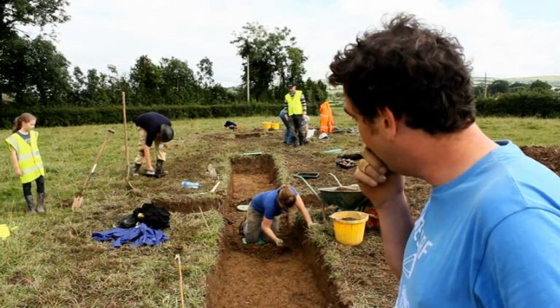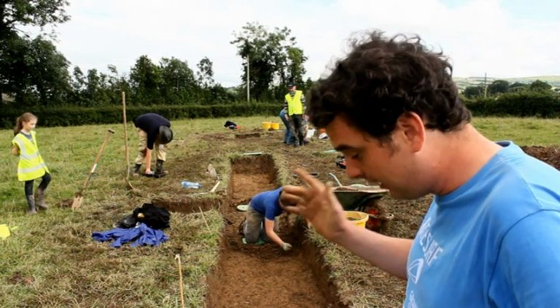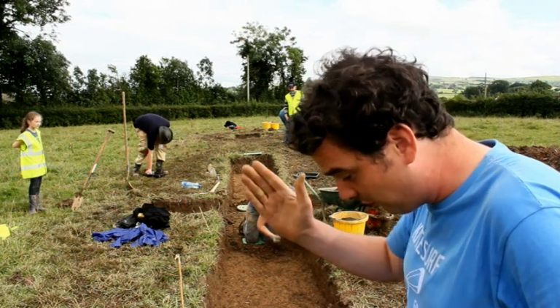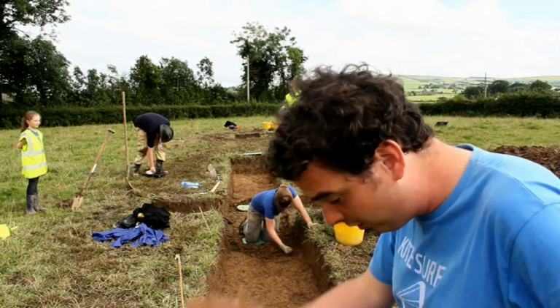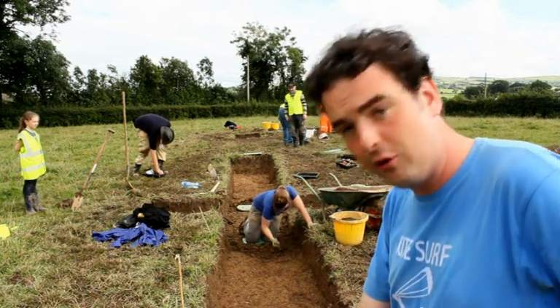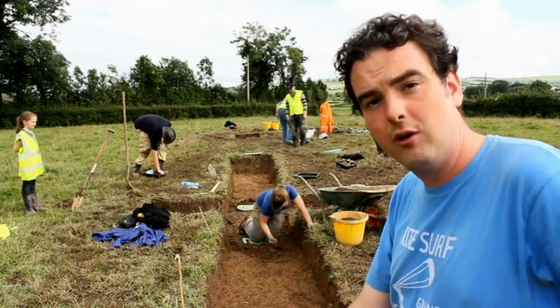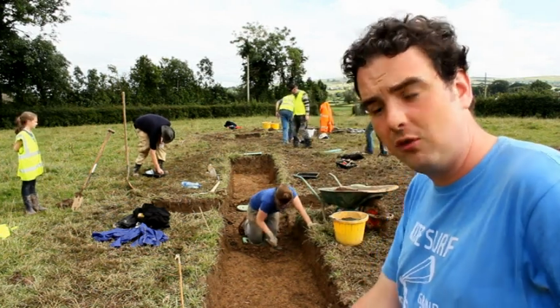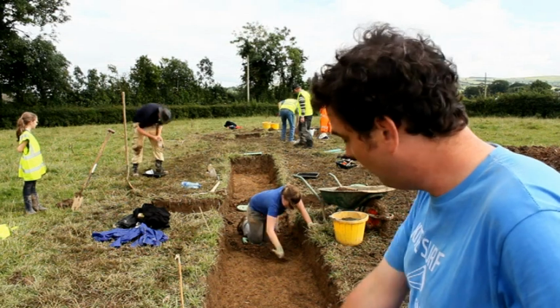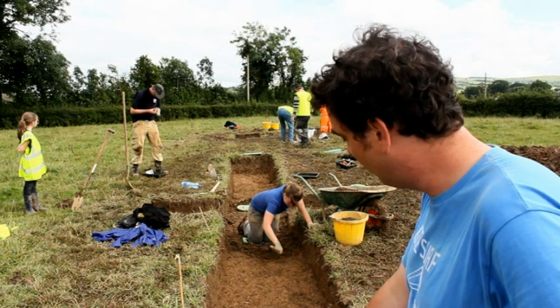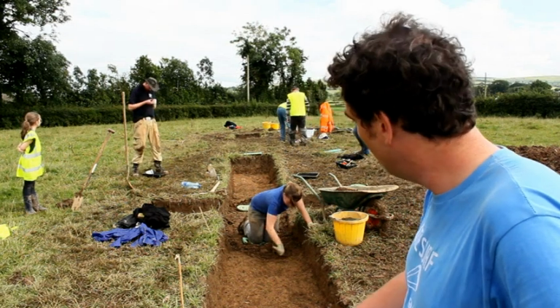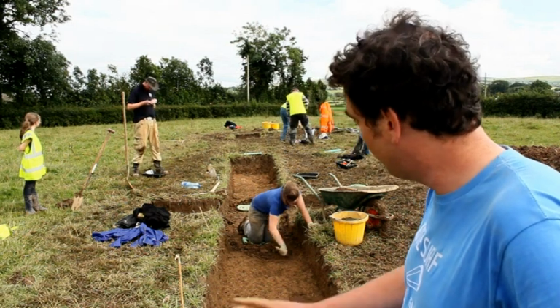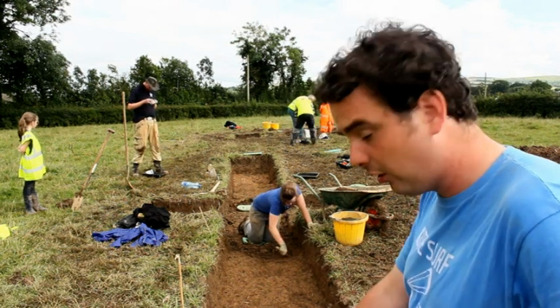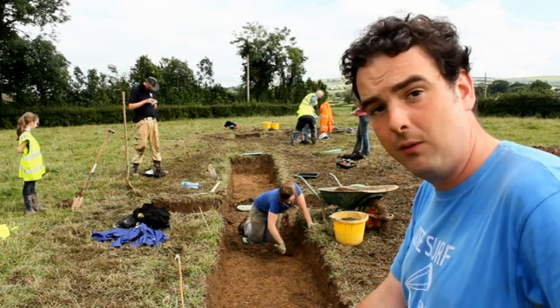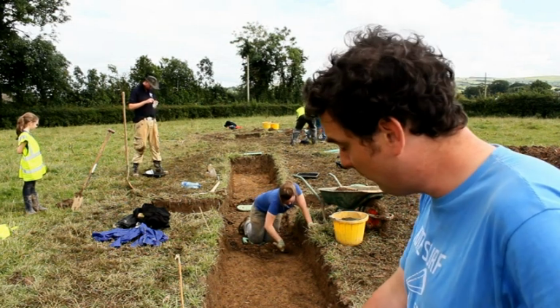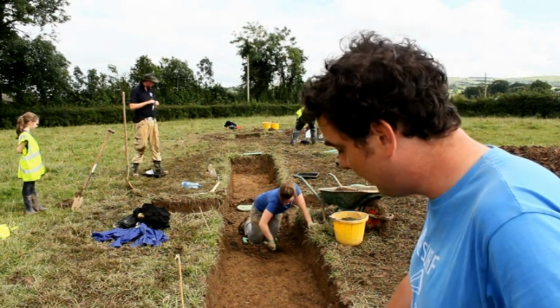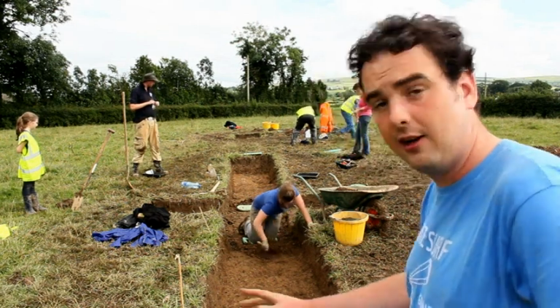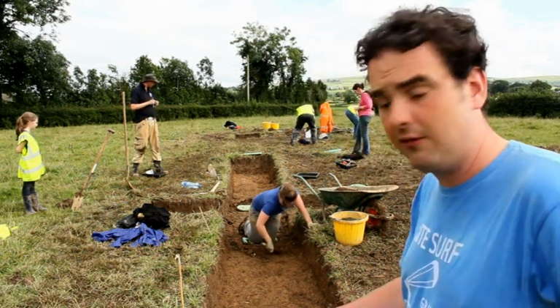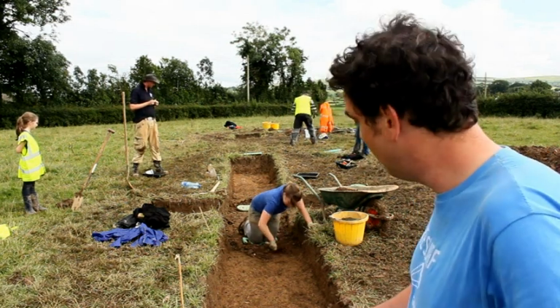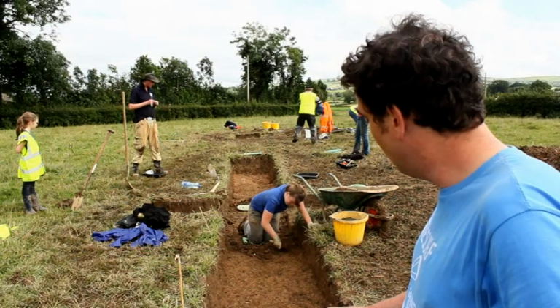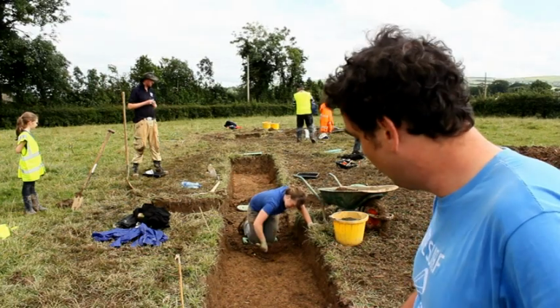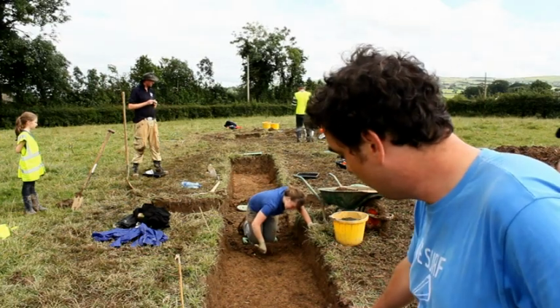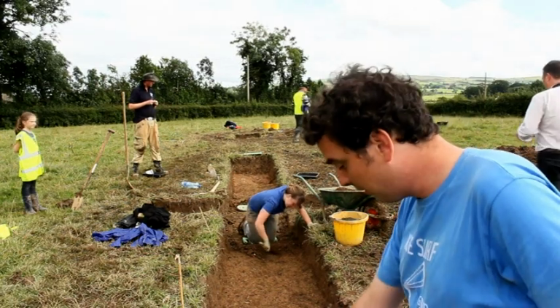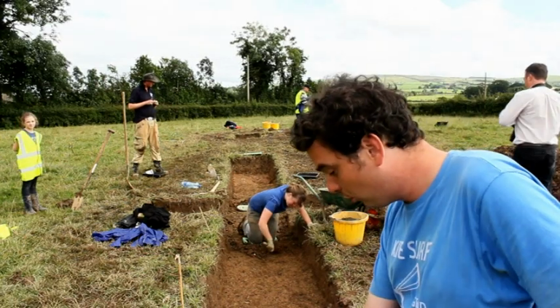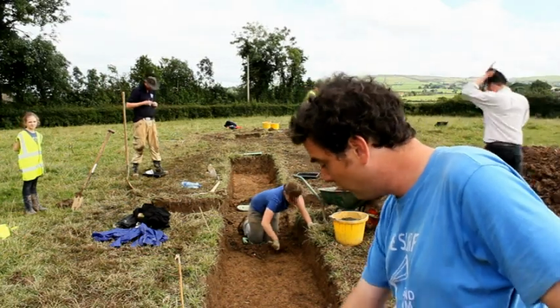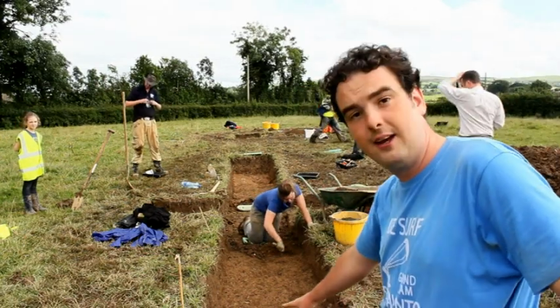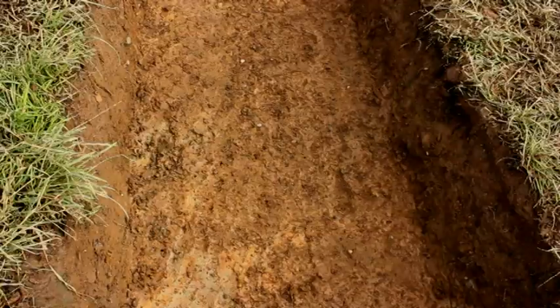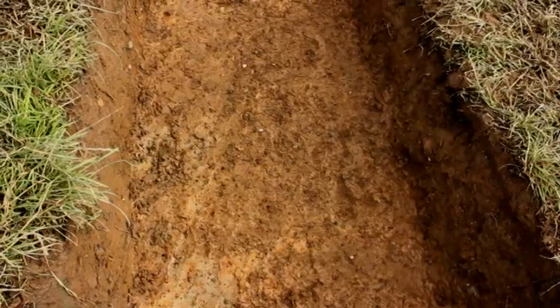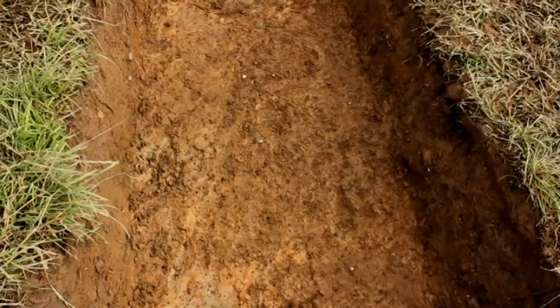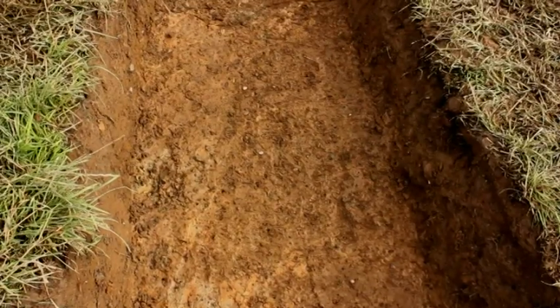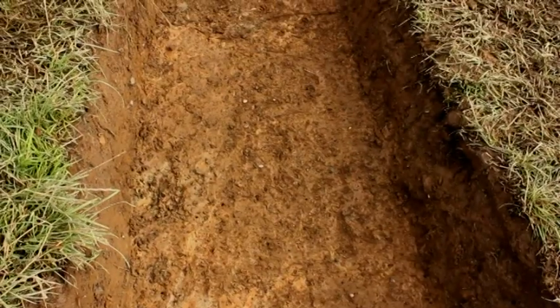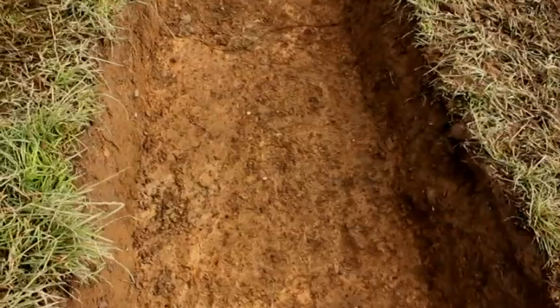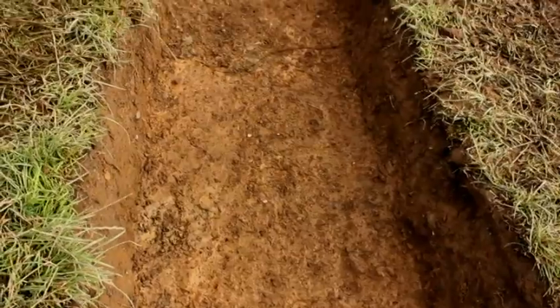As we've gone down through the topsoil and the plough soil, we think we've picked it up — we're starting to pick up the edges and delineate the feature. You can see just in front of me where the orange clay runs out and we're into the brown fill of the ditch.